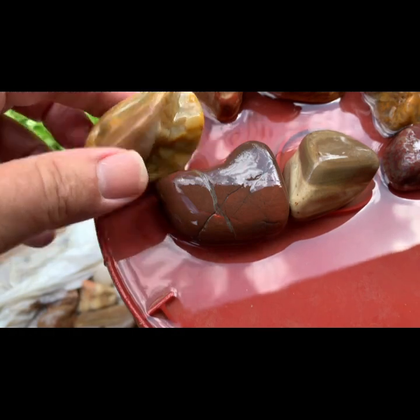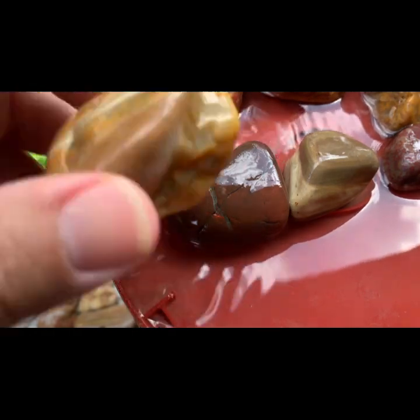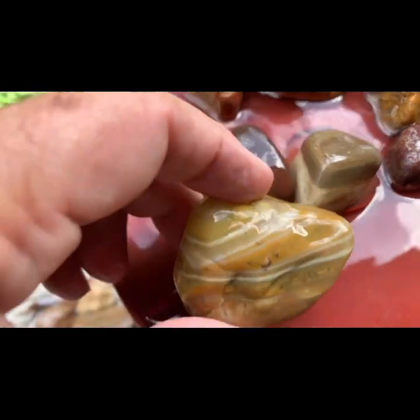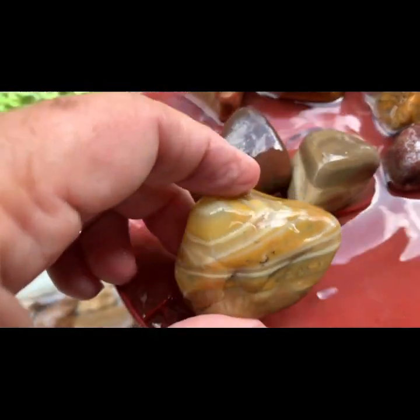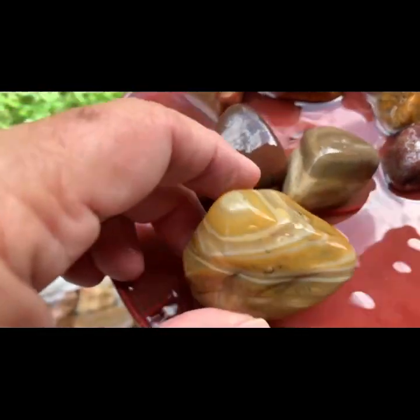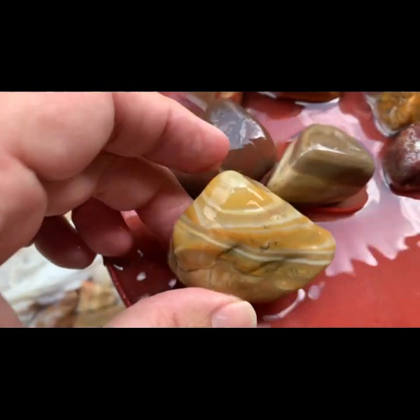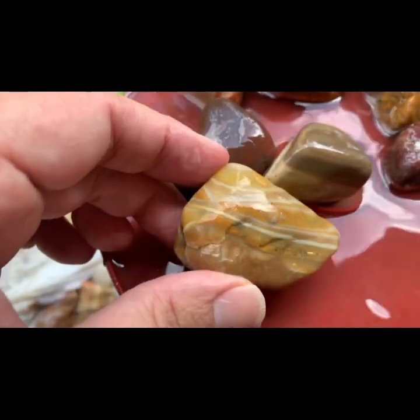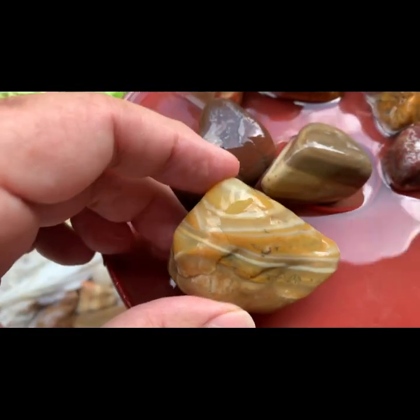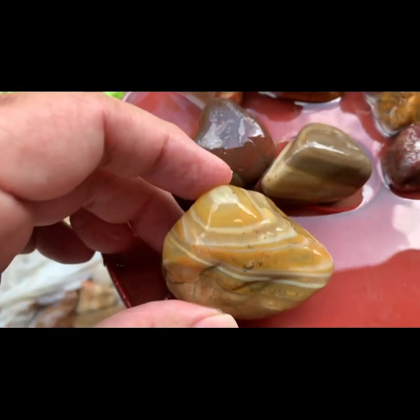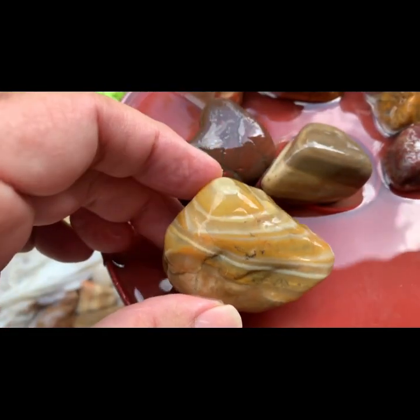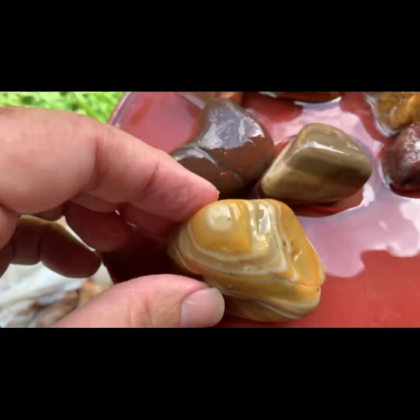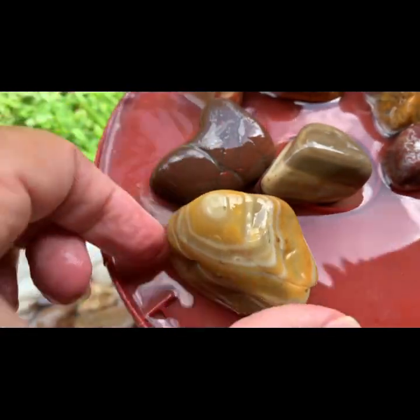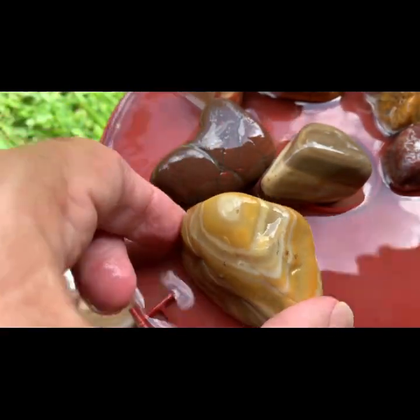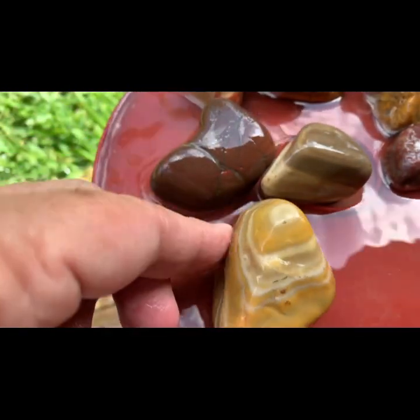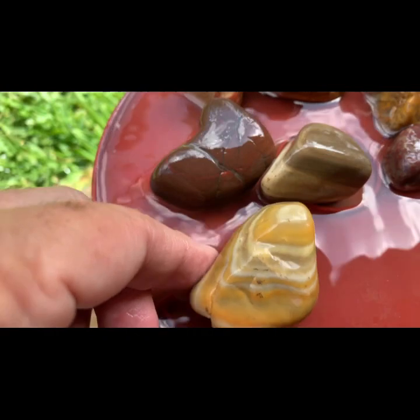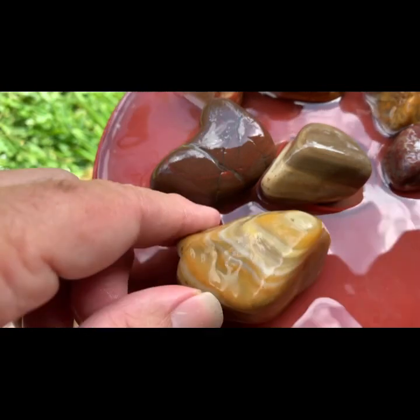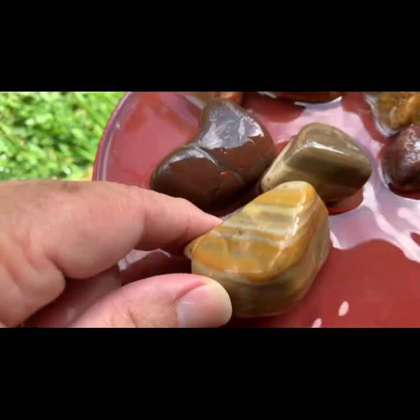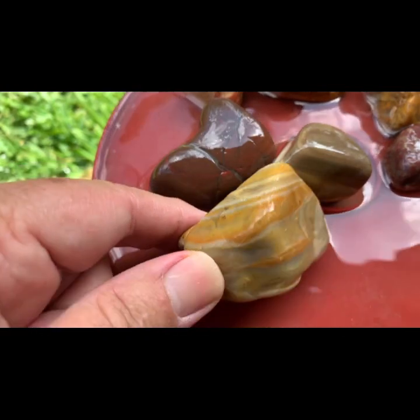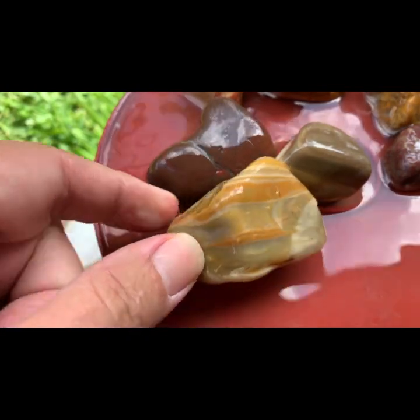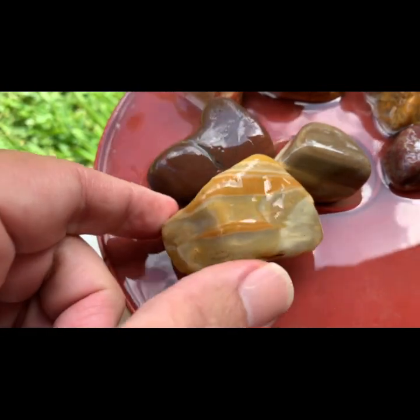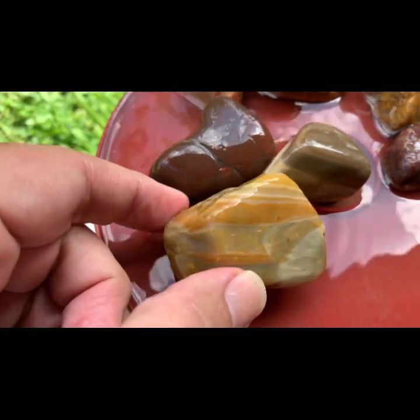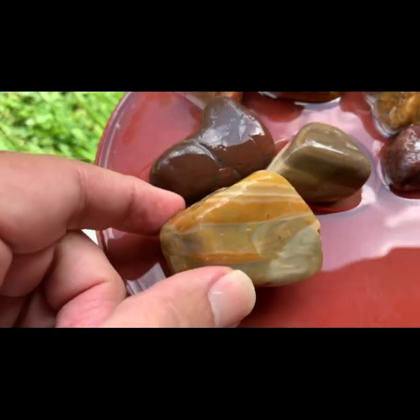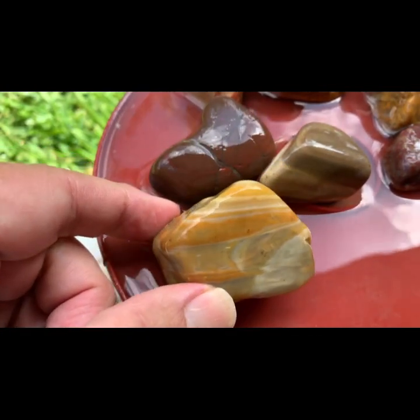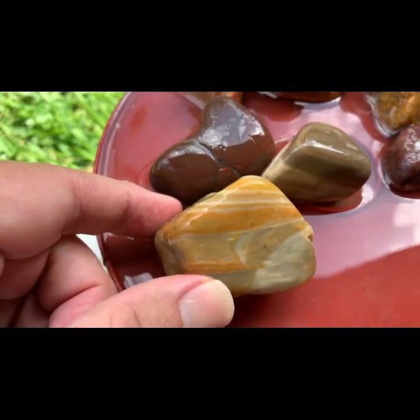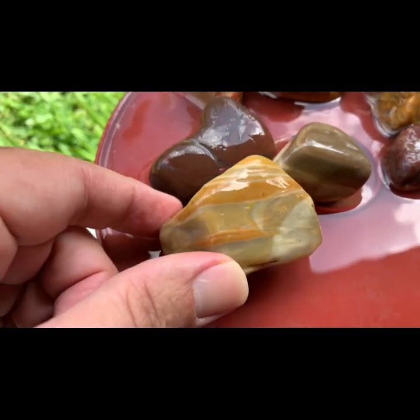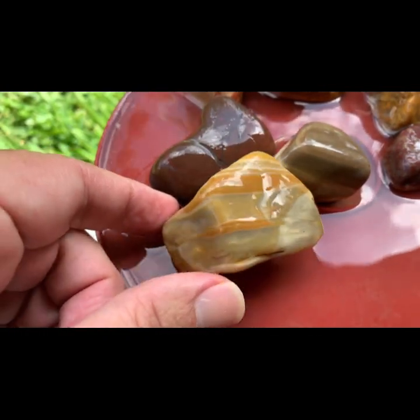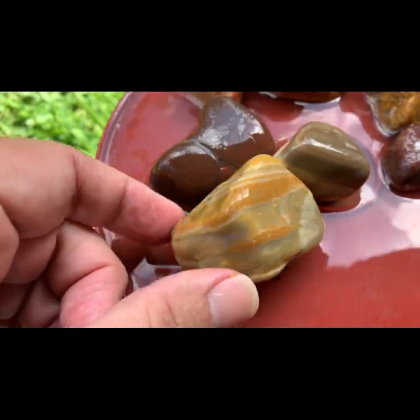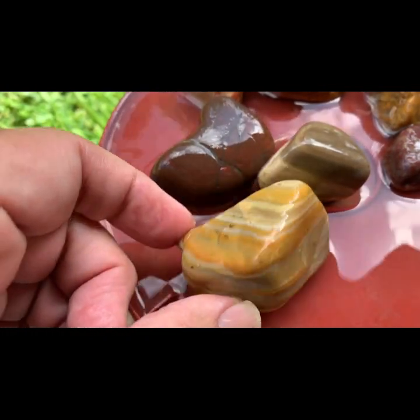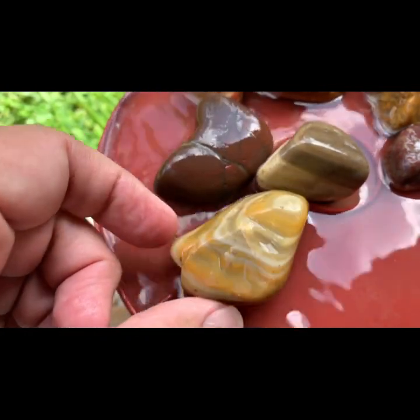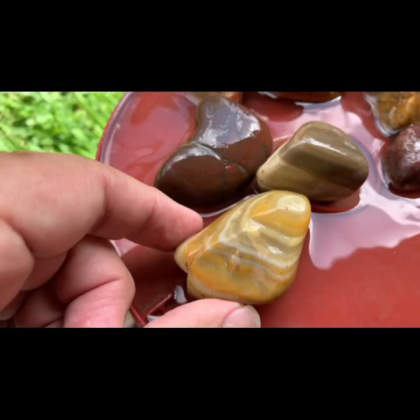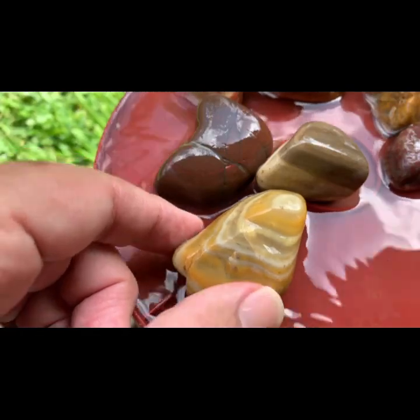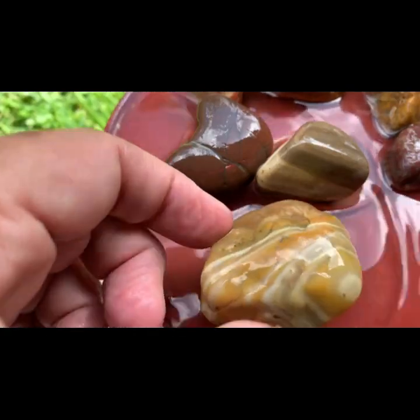This is the one I really like. This thing here is crazy. I don't even know if it's chert or not, but it's cool looking, whatever it is. Definitely going to have to get that one polished.